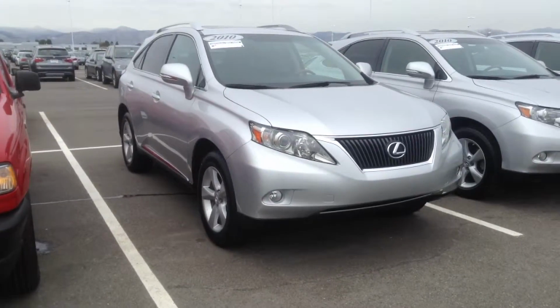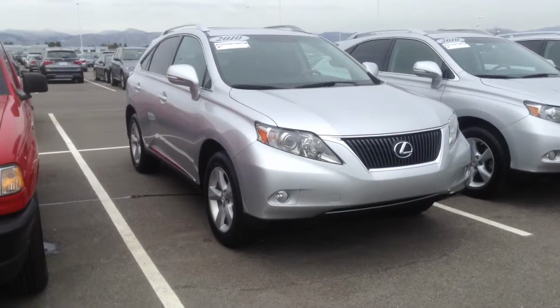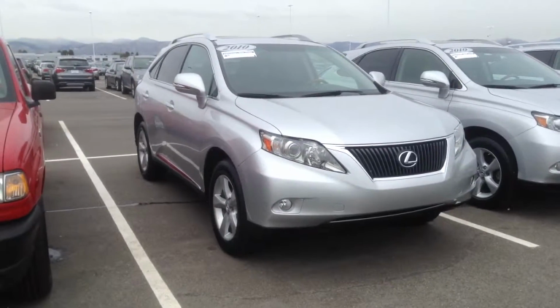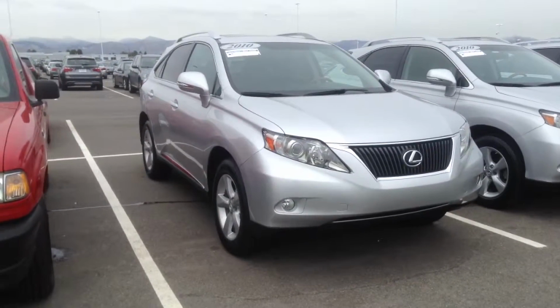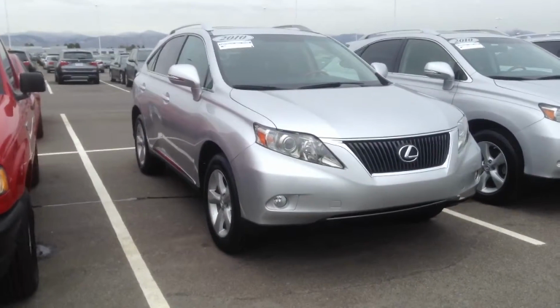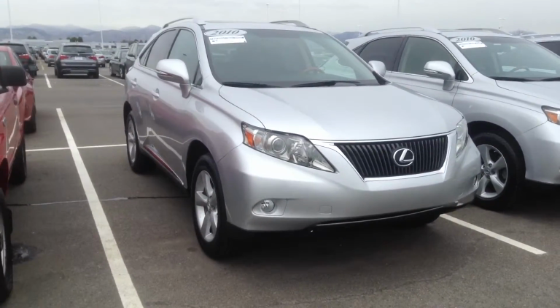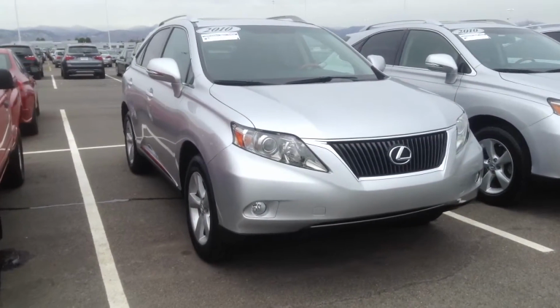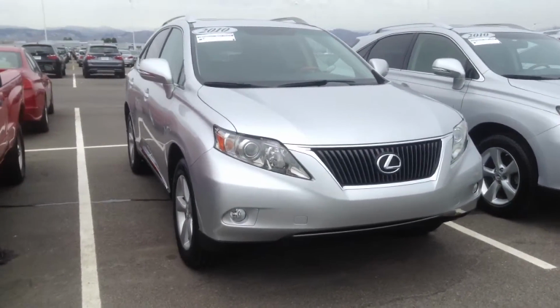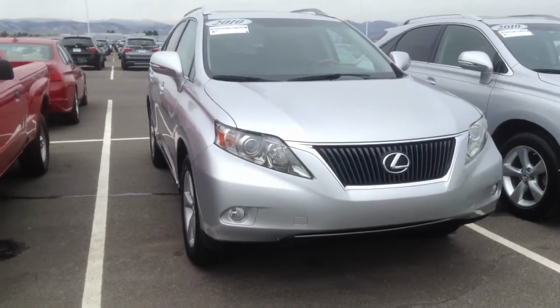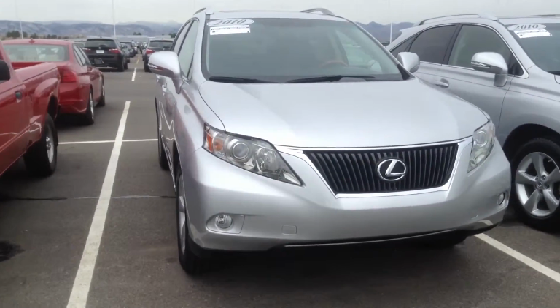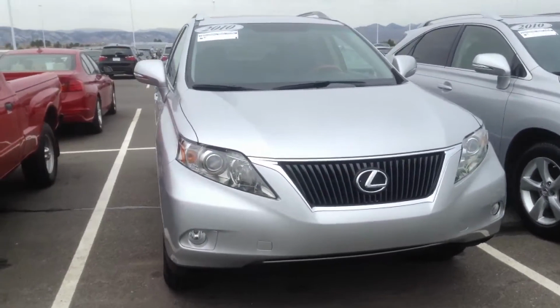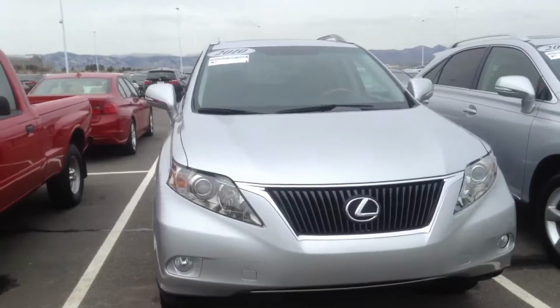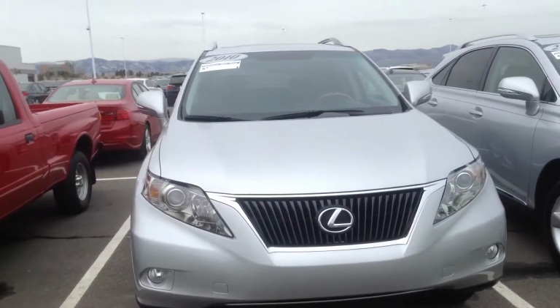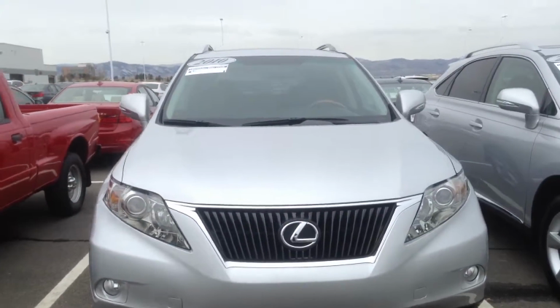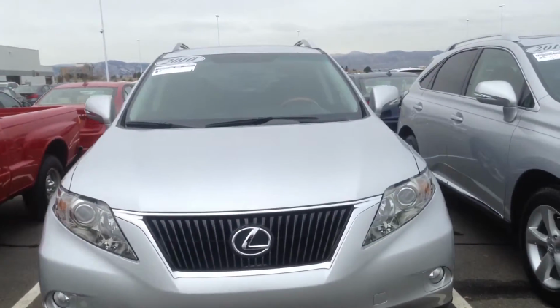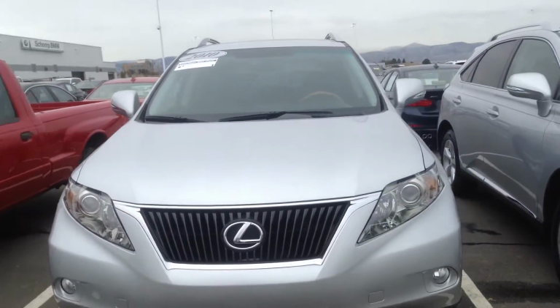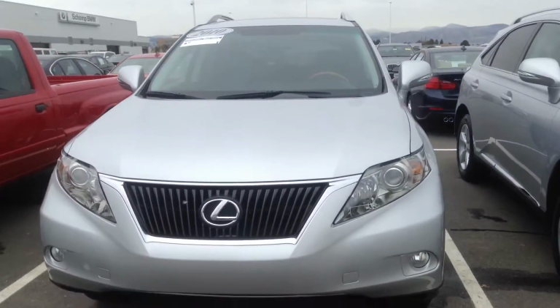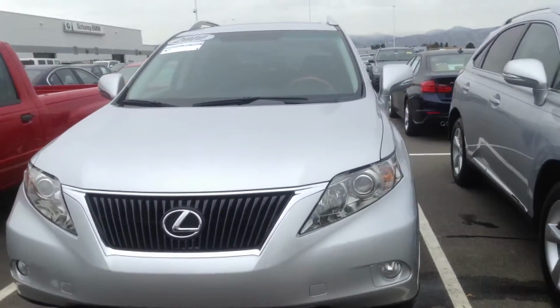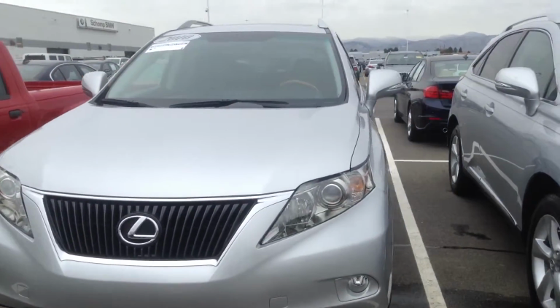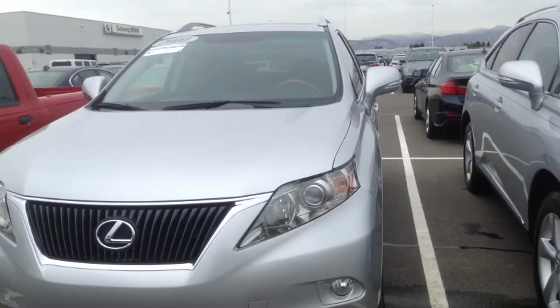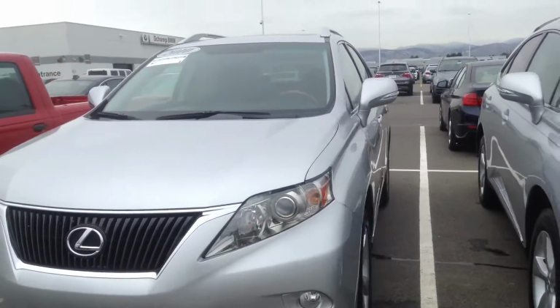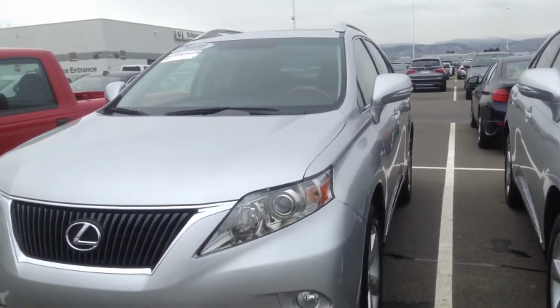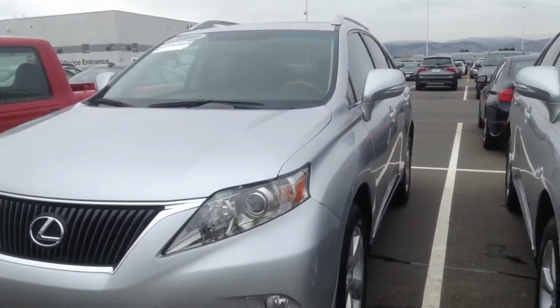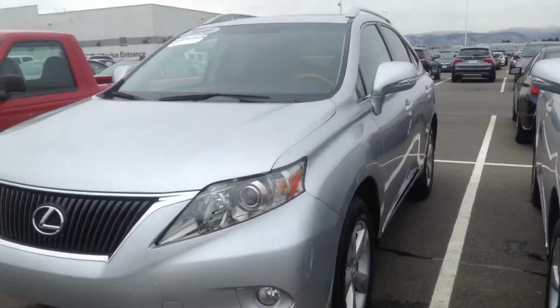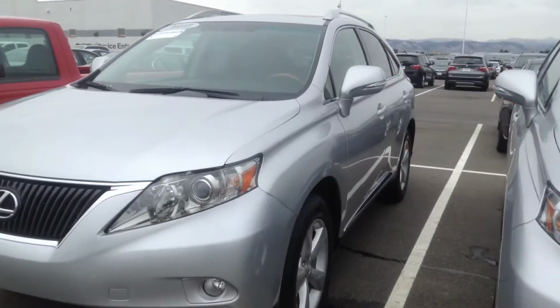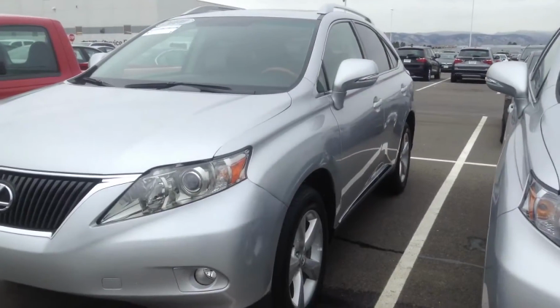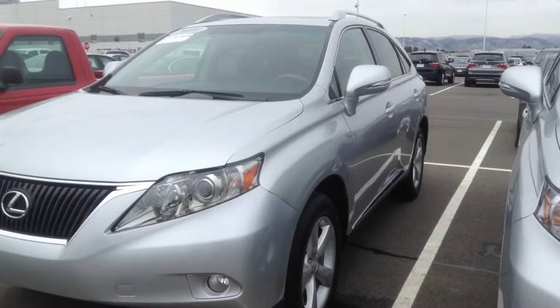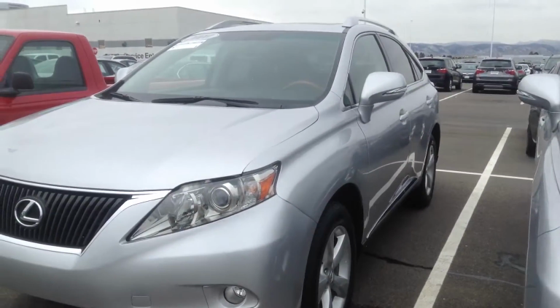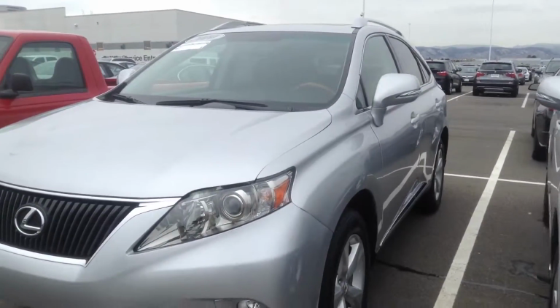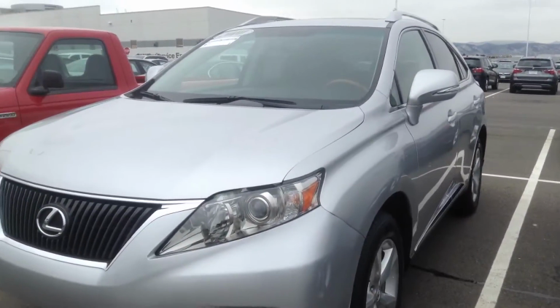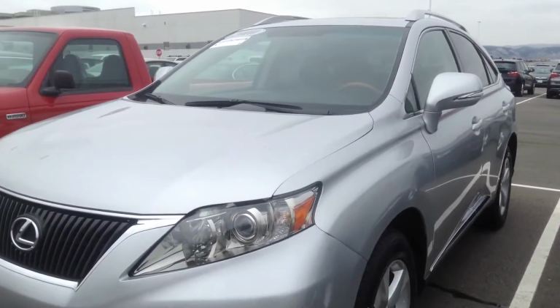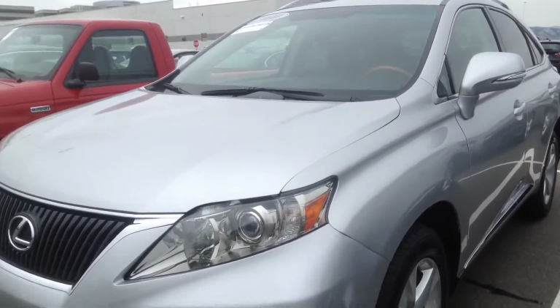Hi, this is Nick here at Shop BMW. I want to take a quick video of this 2010 Lexus RX350 for you, so you've got a little bit better idea of what it looks like before you have a chance to hopefully come in and take it for a spin. Really, really nice vehicle.